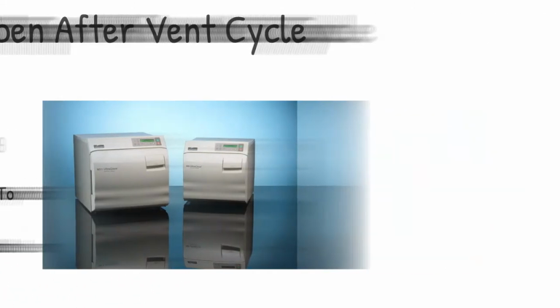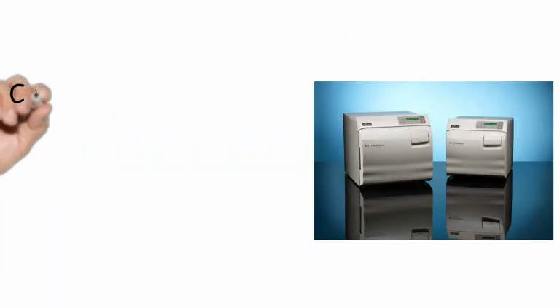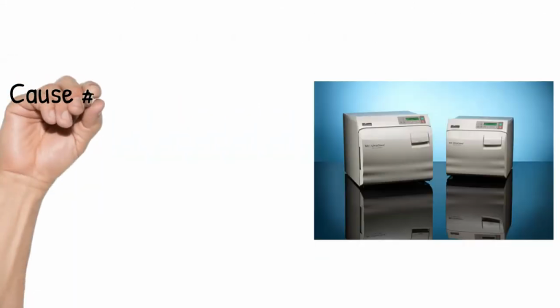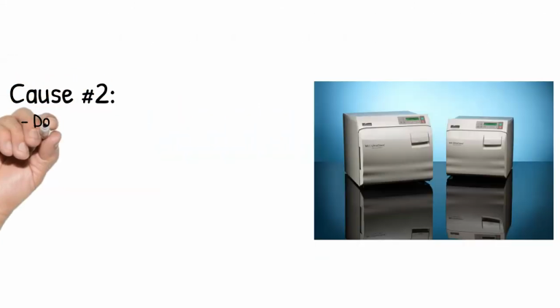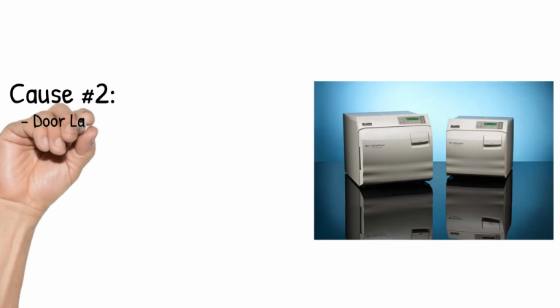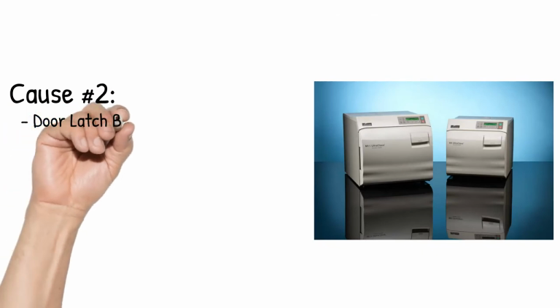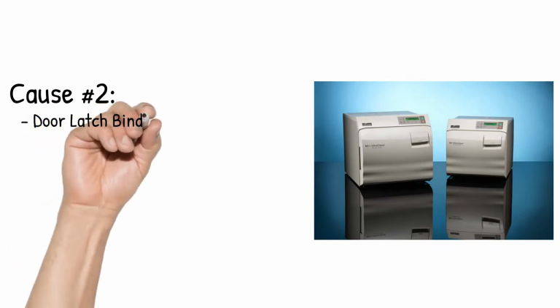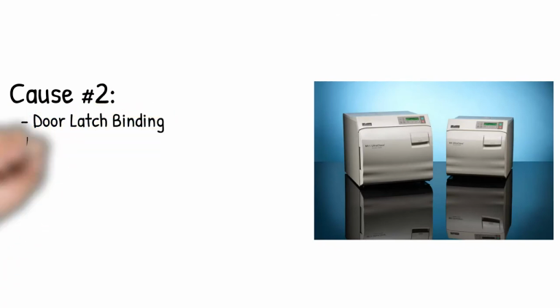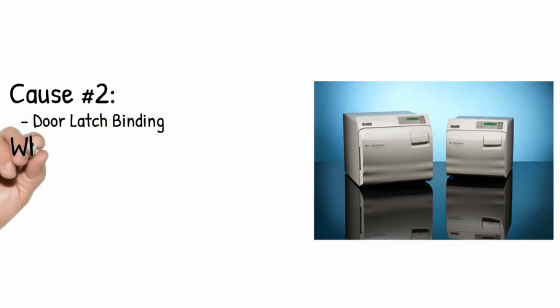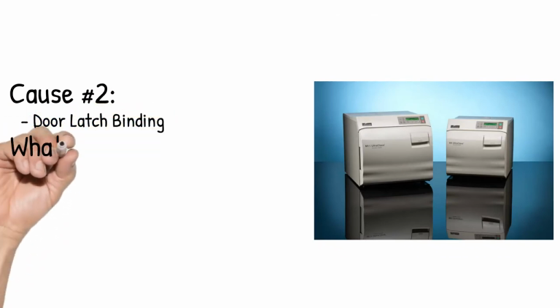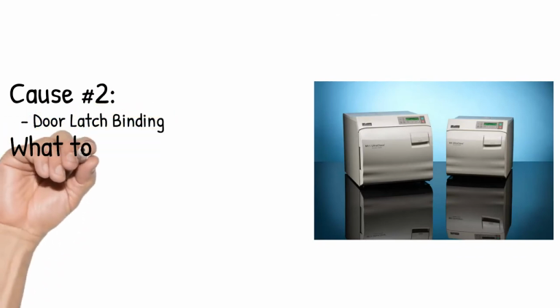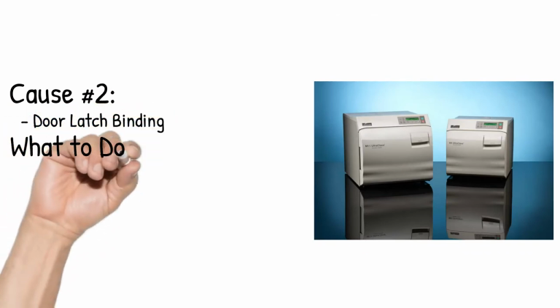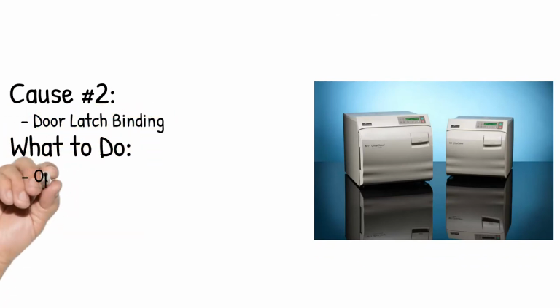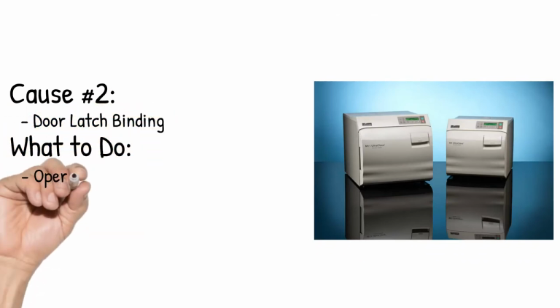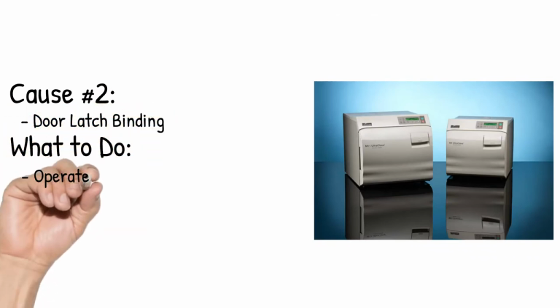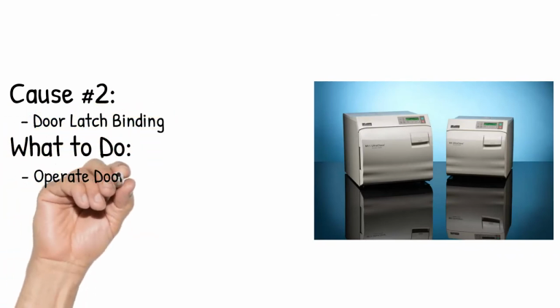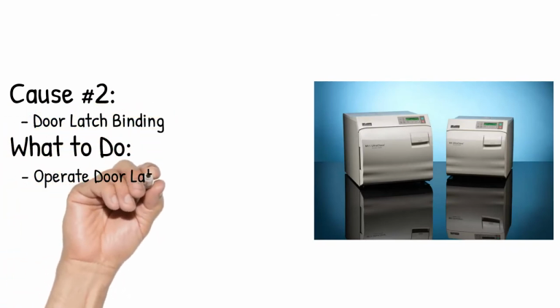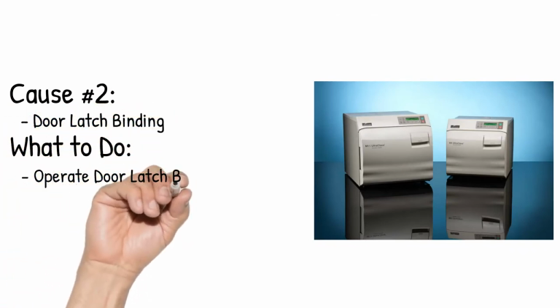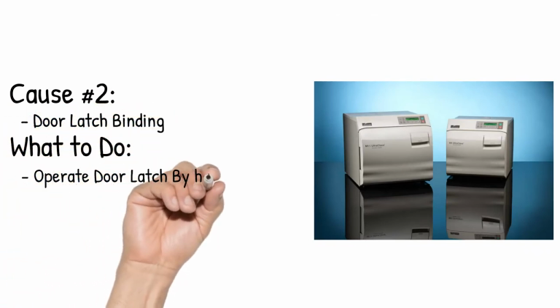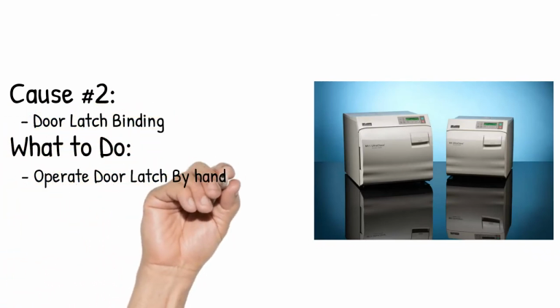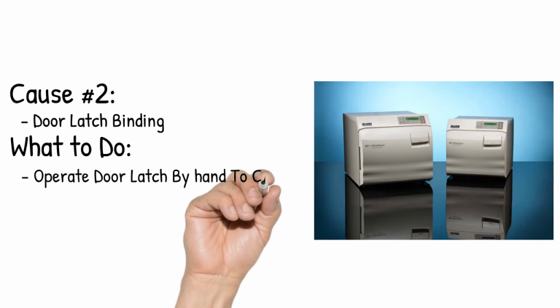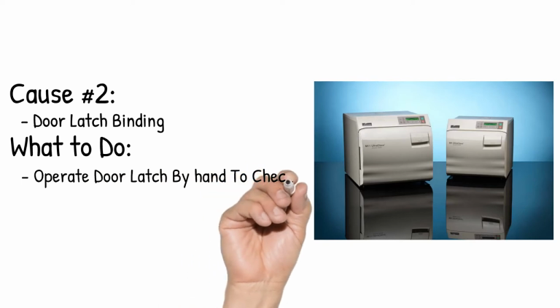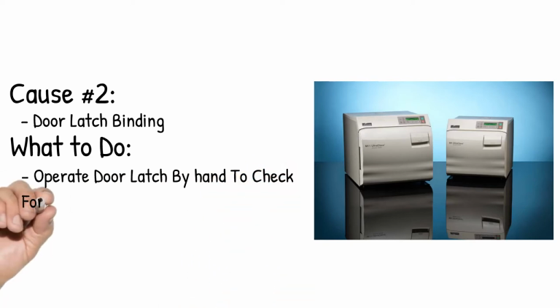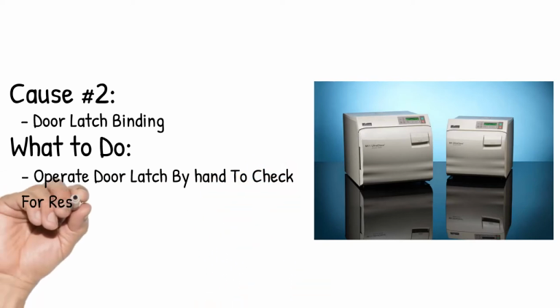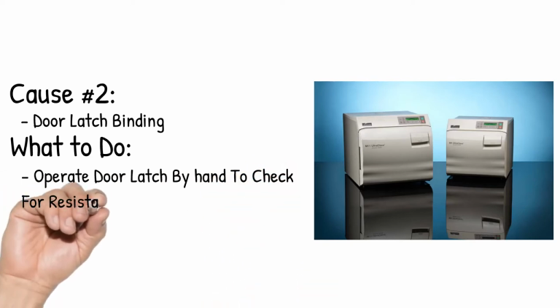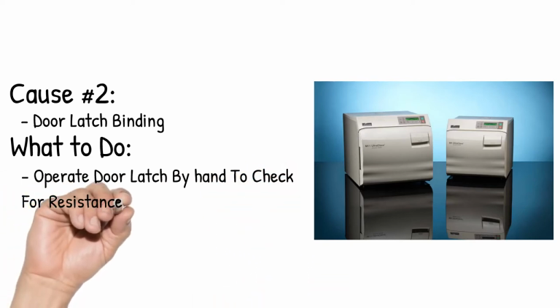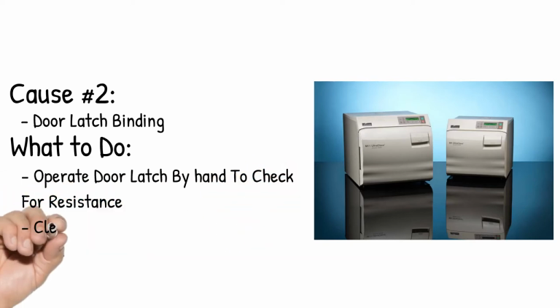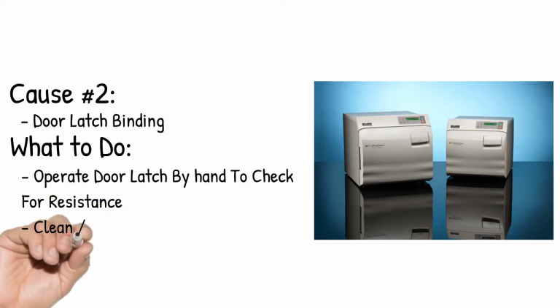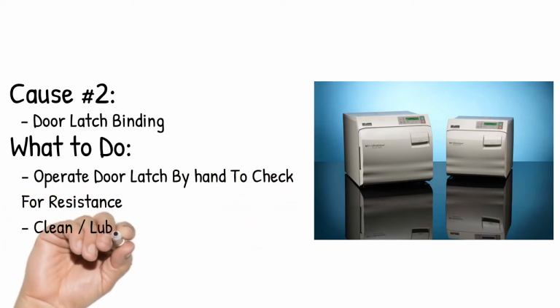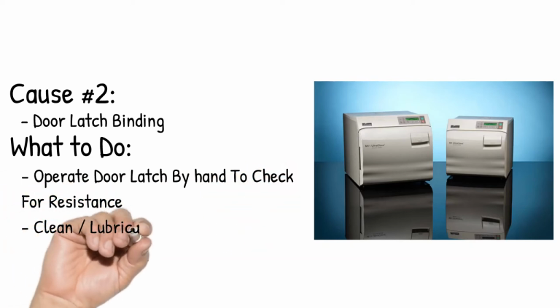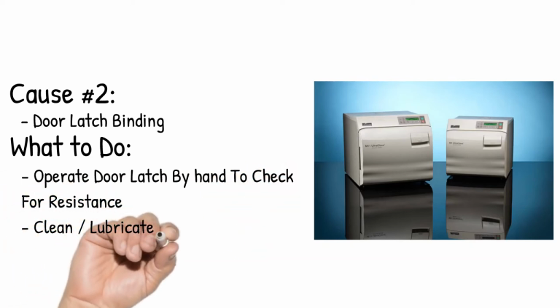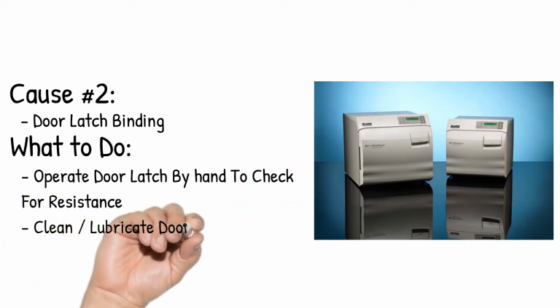Cause number 2: Door Latch Binding. Operate the door latch by hand to check for resistance. Clean and lubricate the door latch.